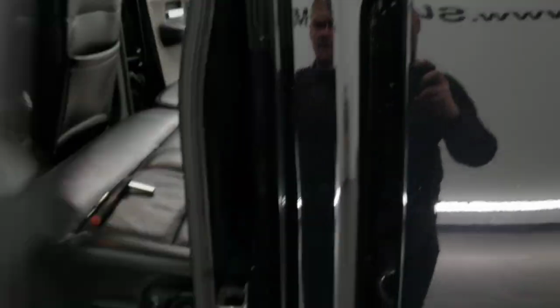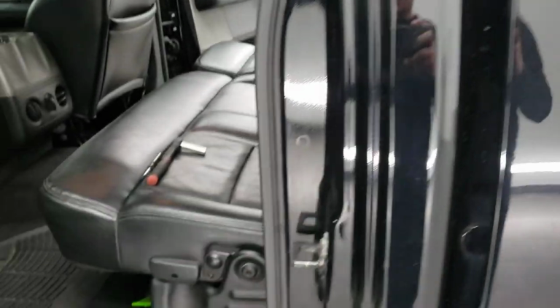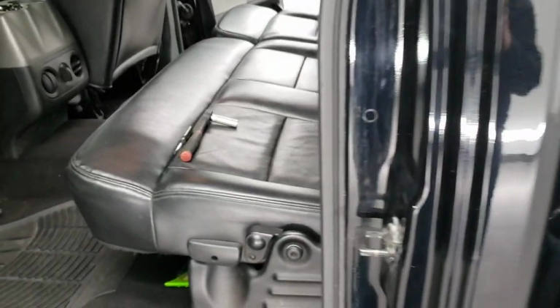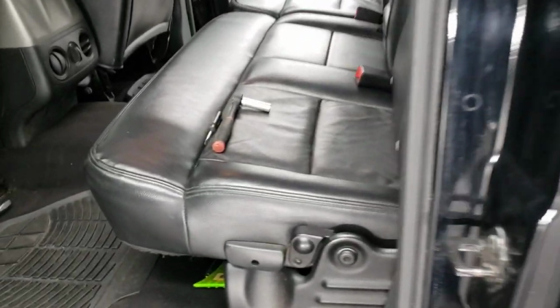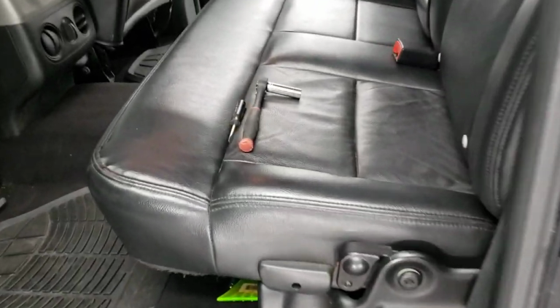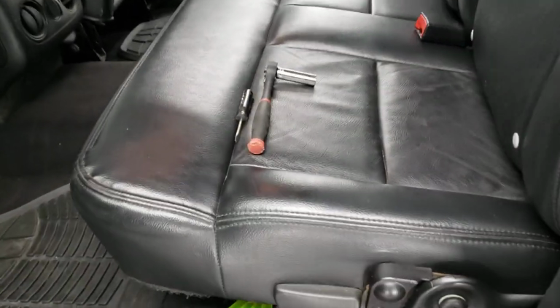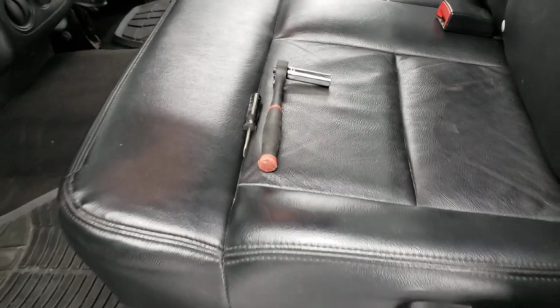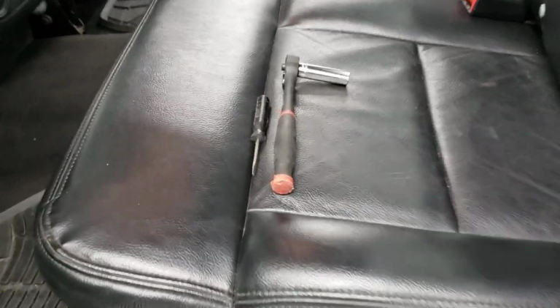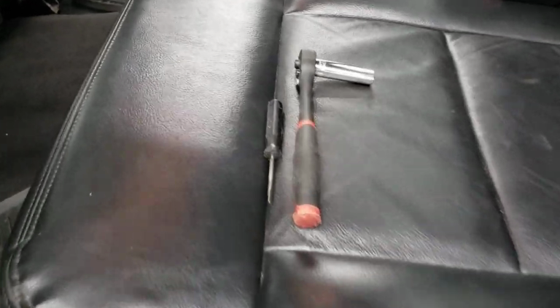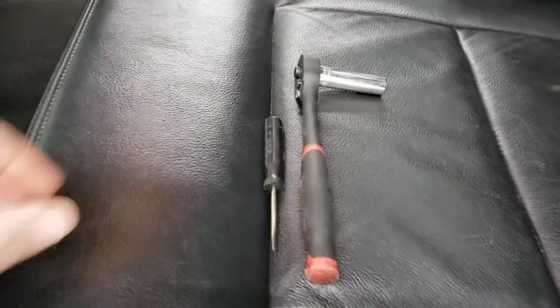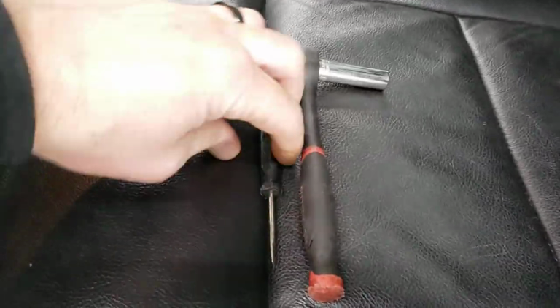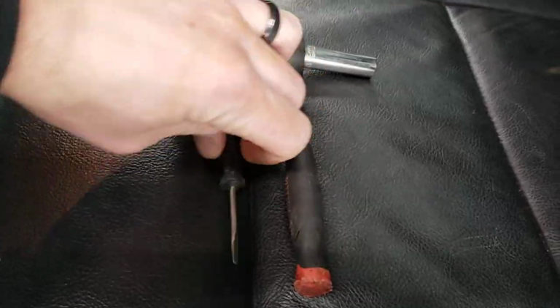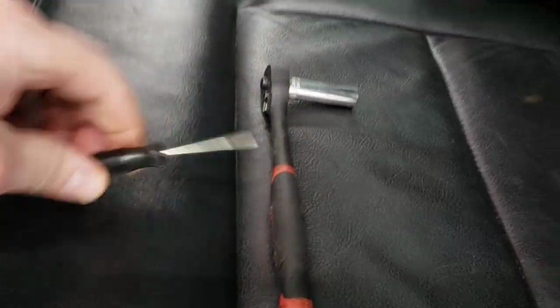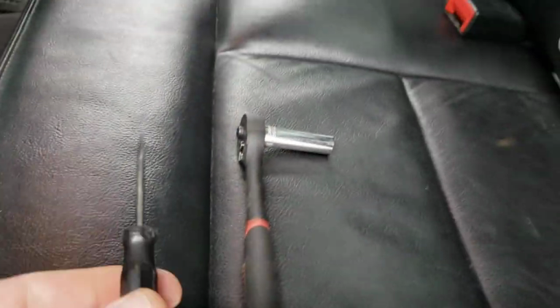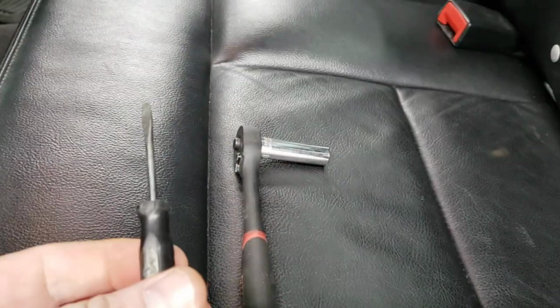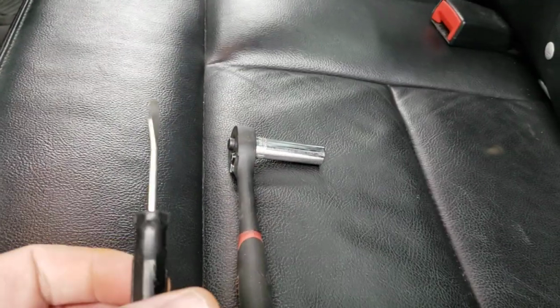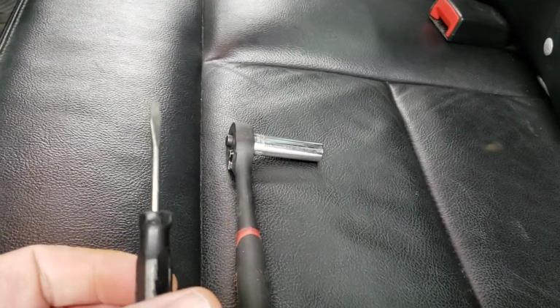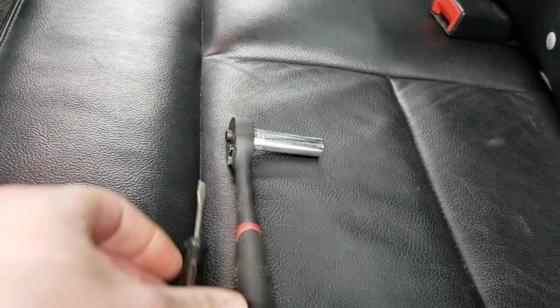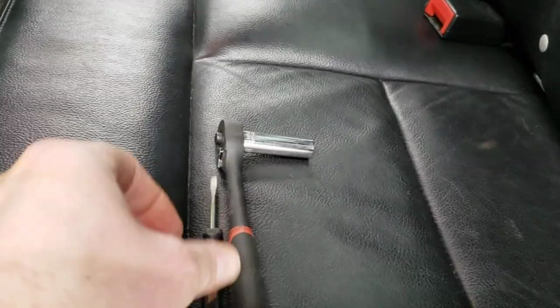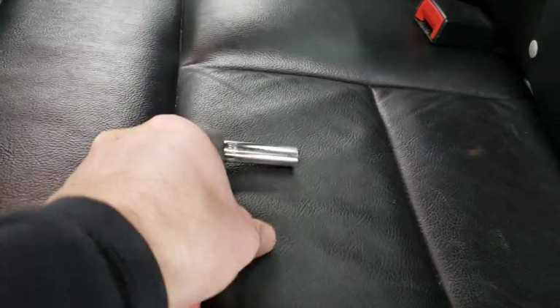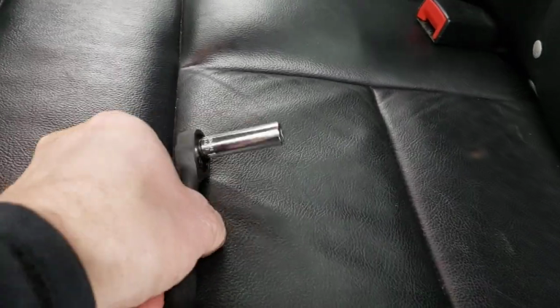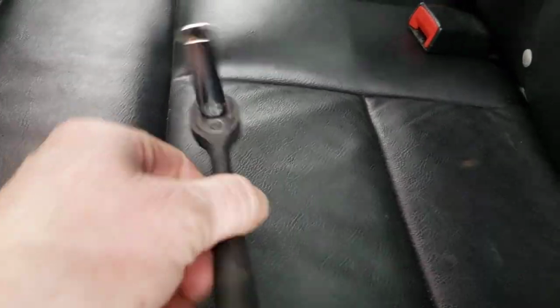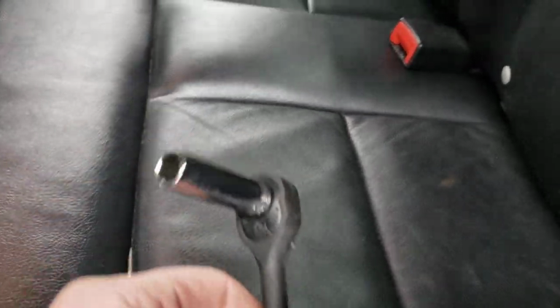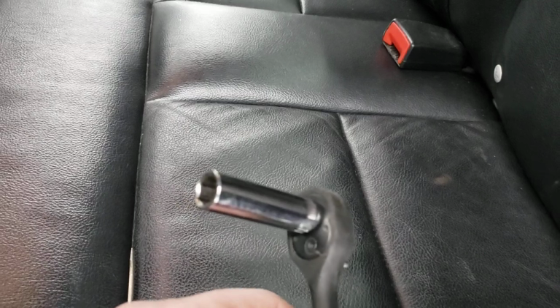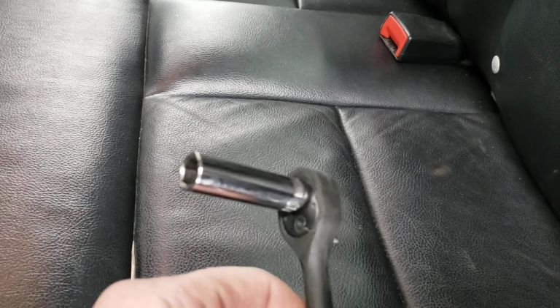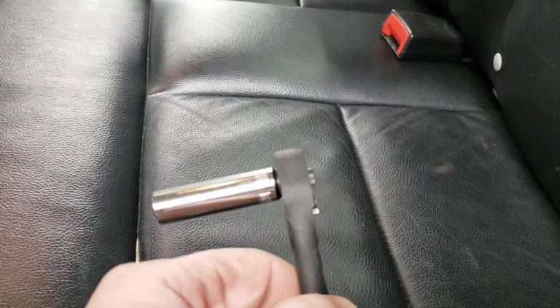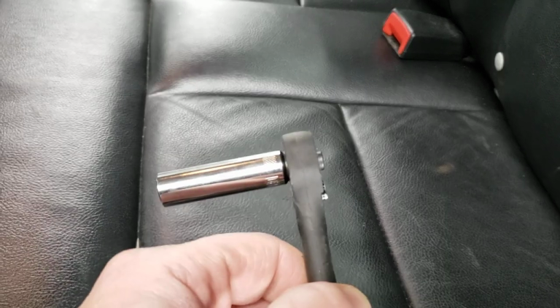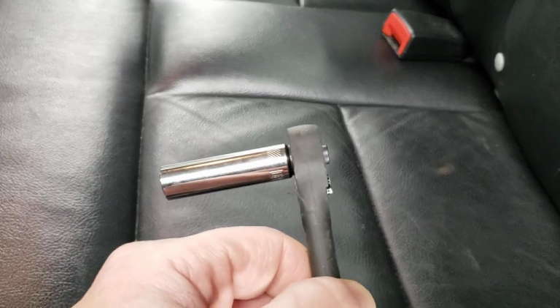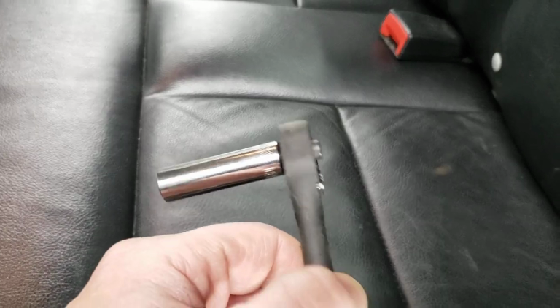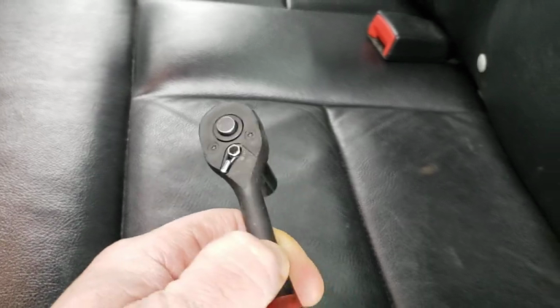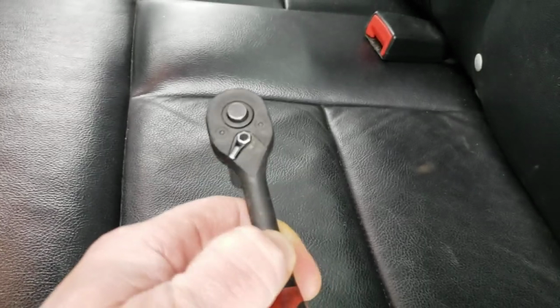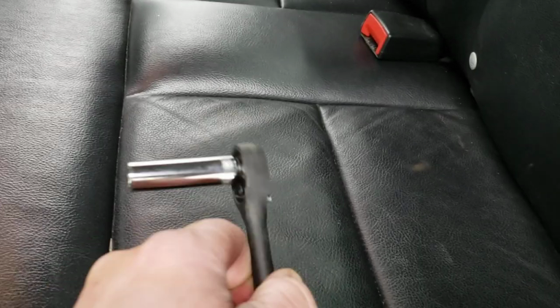The first tool you're gonna need is a very small flathead screwdriver and a 10 millimeter socket with a ratchet.